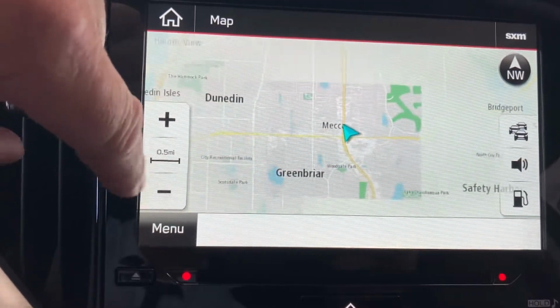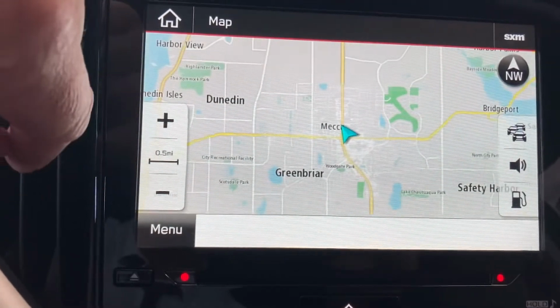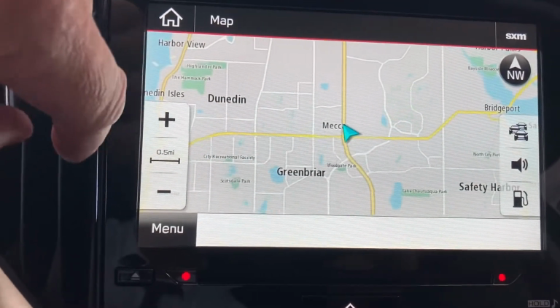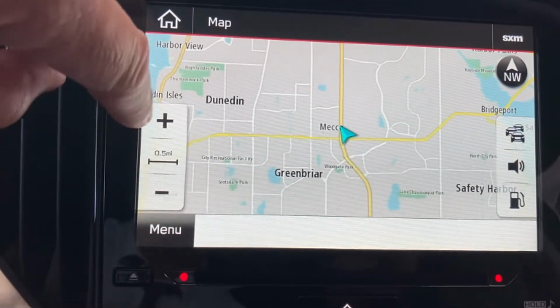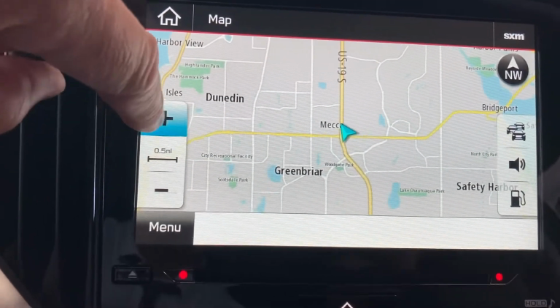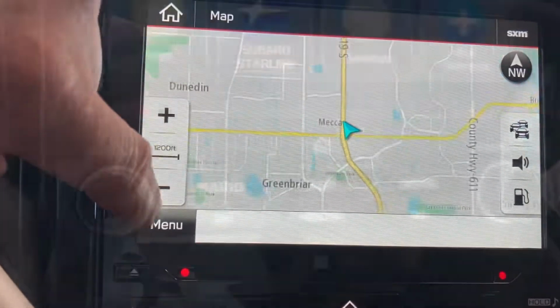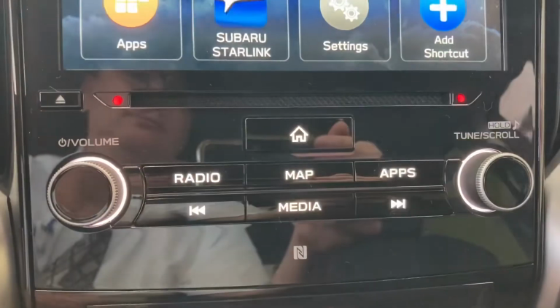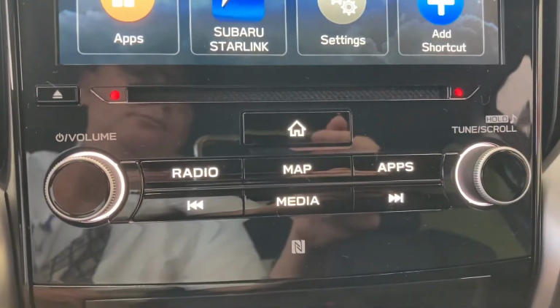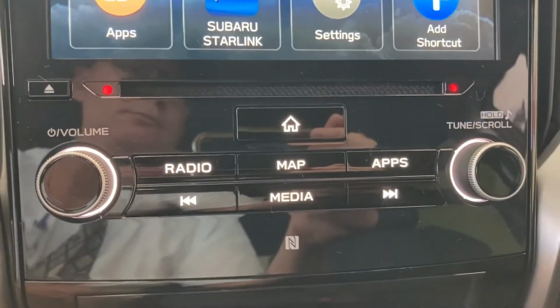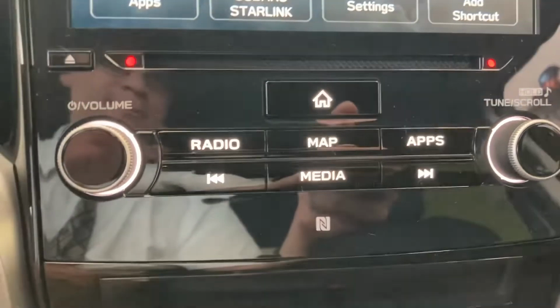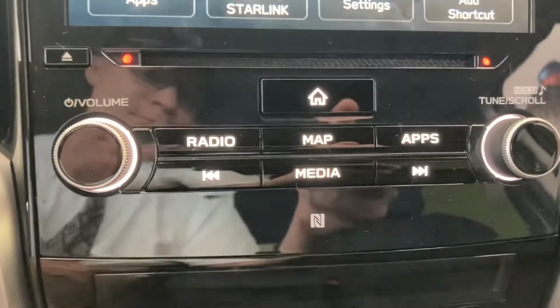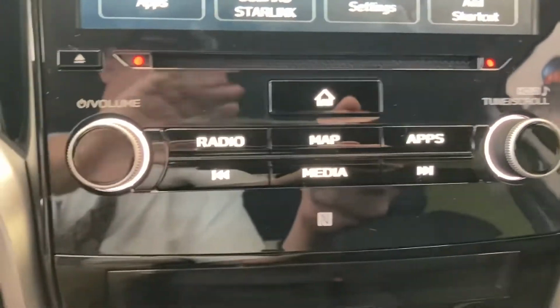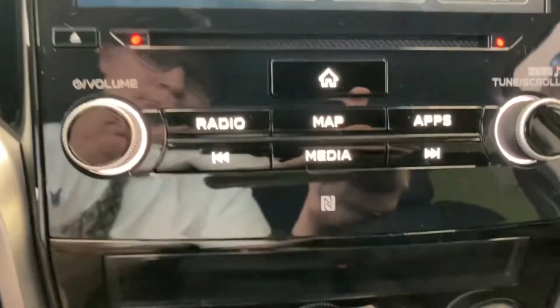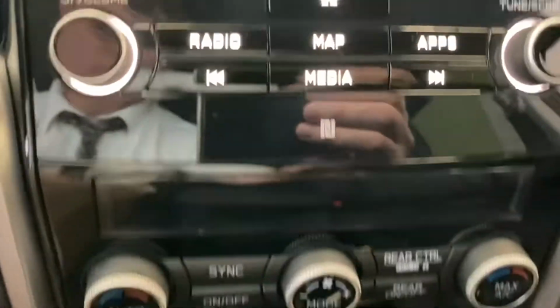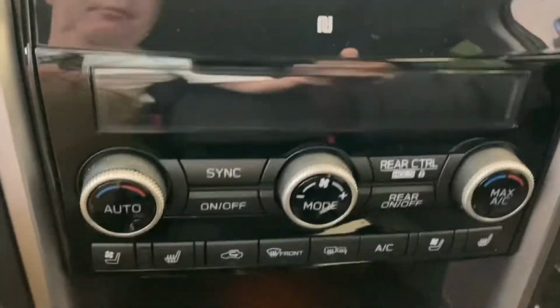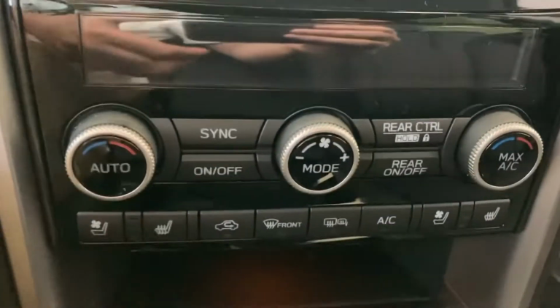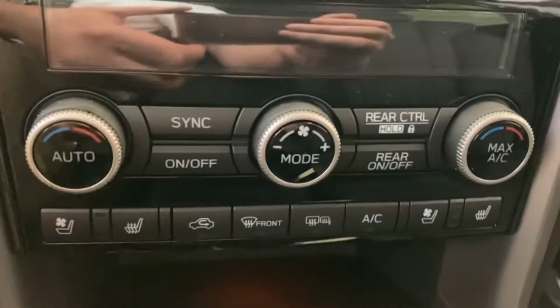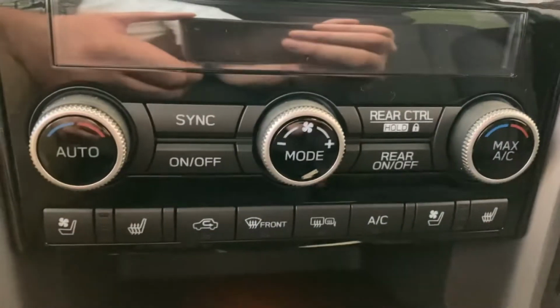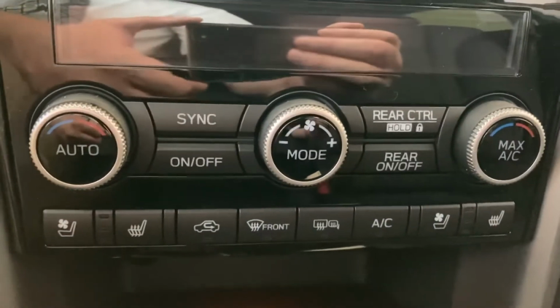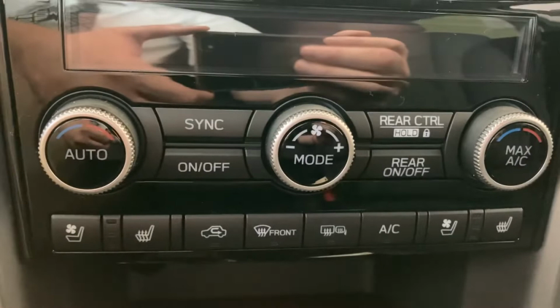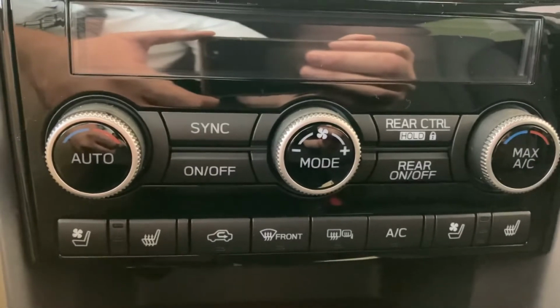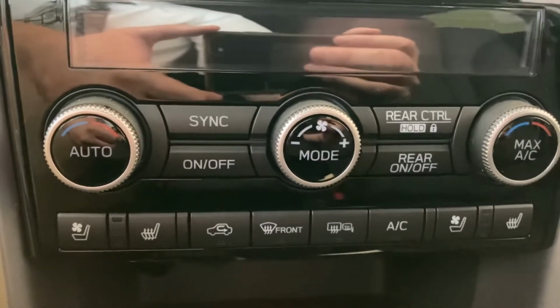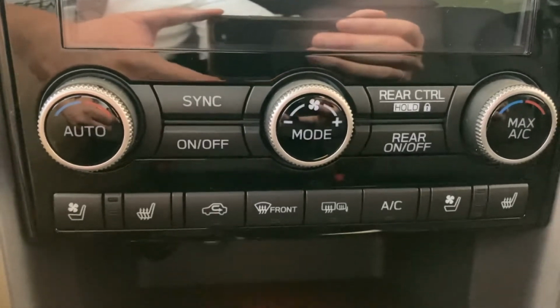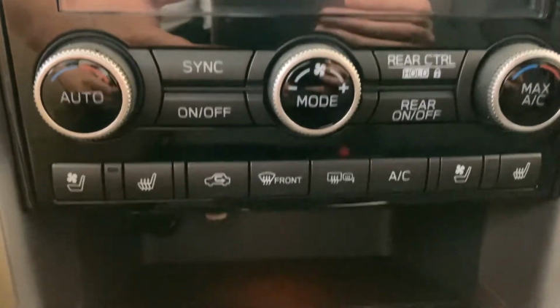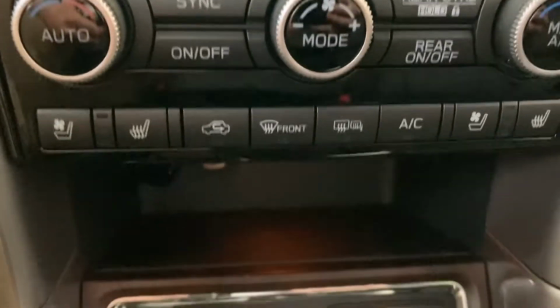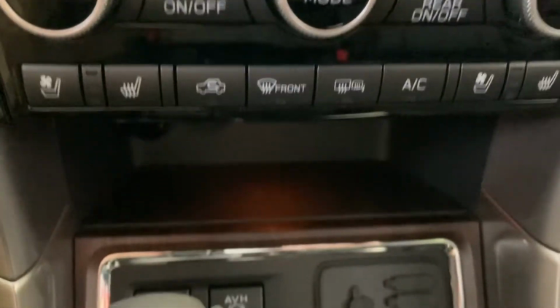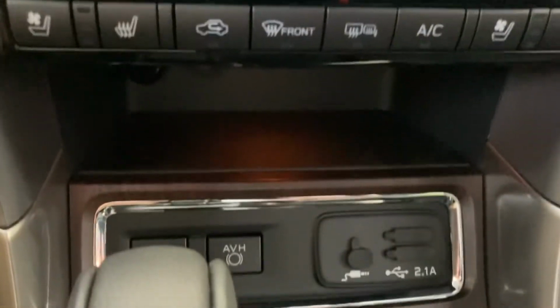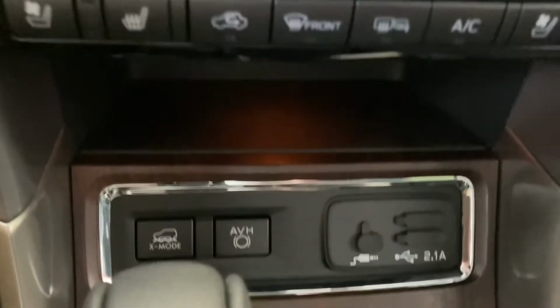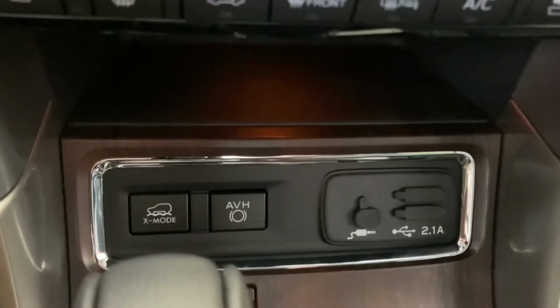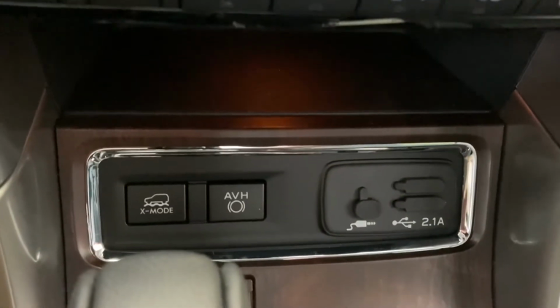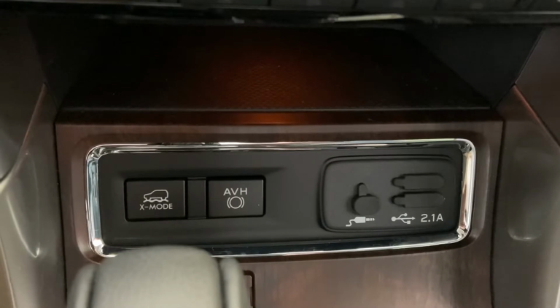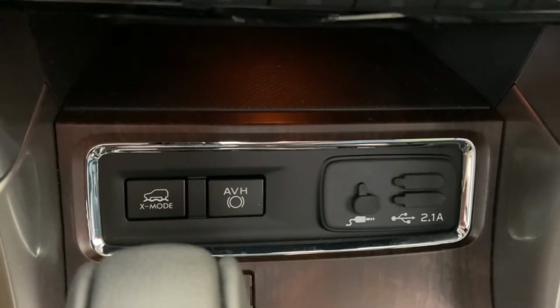A lot of vehicles now are going with the giant touchscreens and no knobs. But some people believe — I'm one of them — that some things should be knobs, like the radio controls and your AC and heat. They should be knobs so you can reach them while you're driving and not have to look.